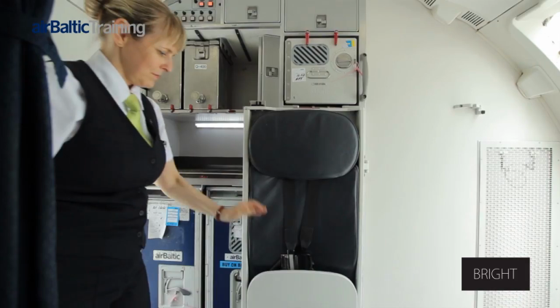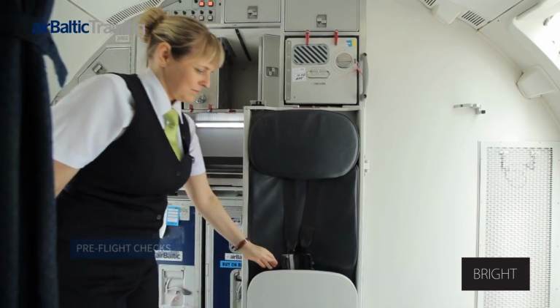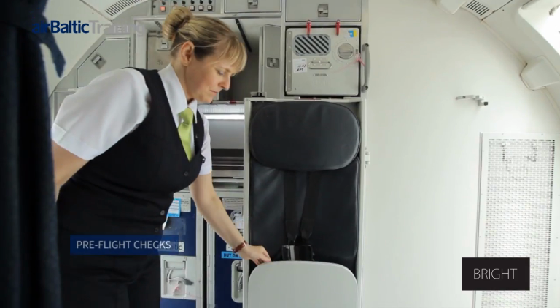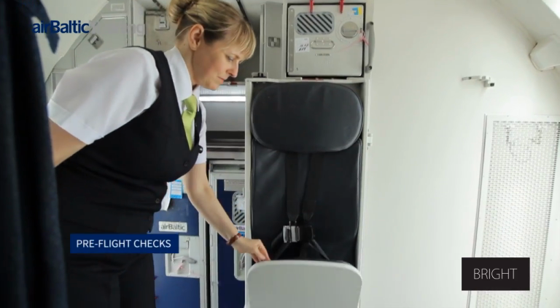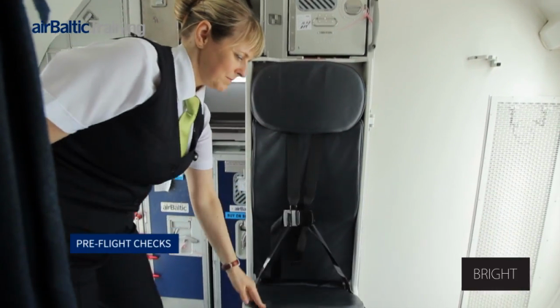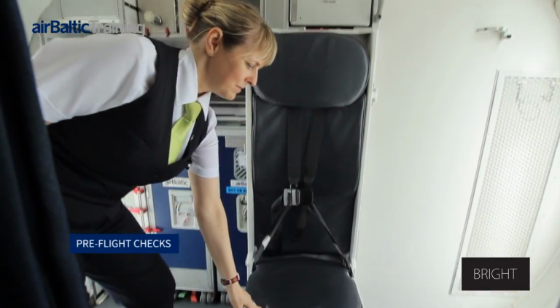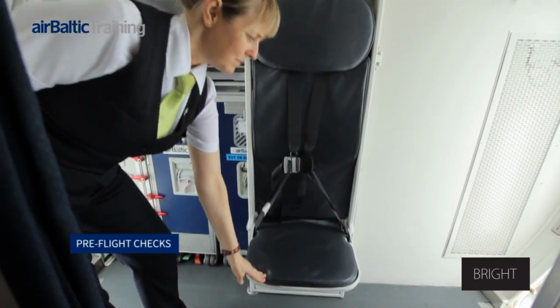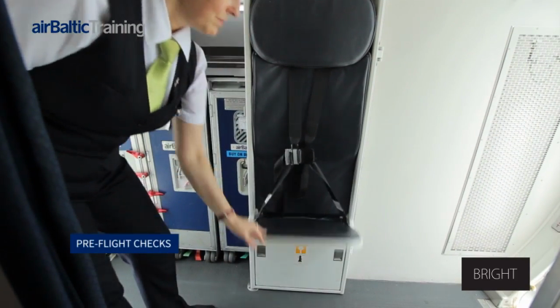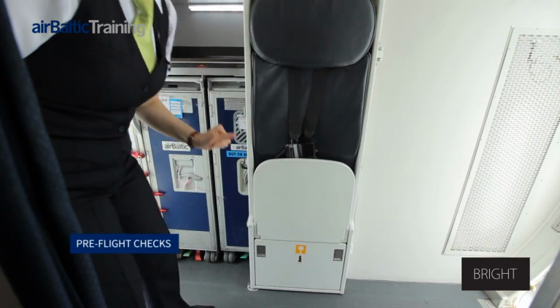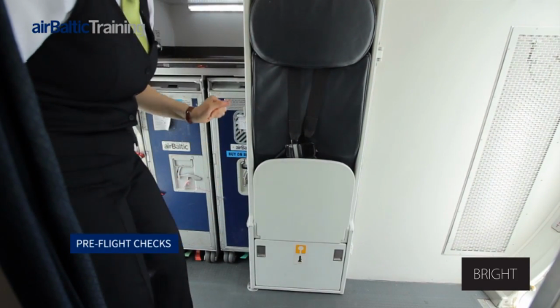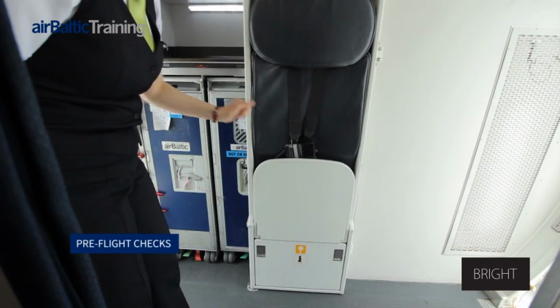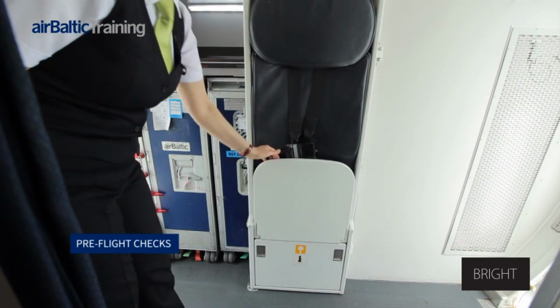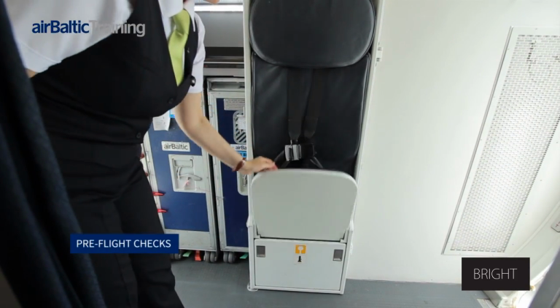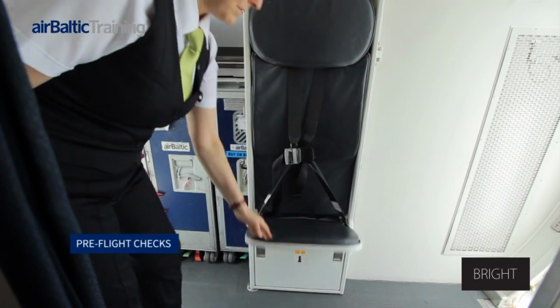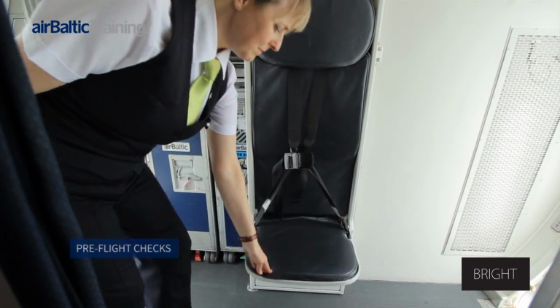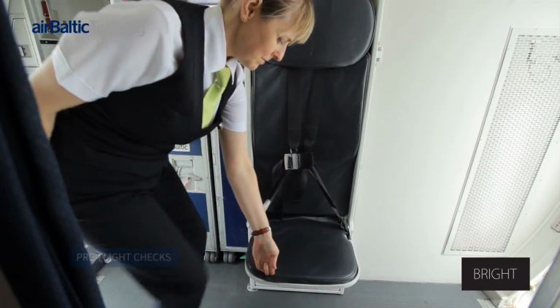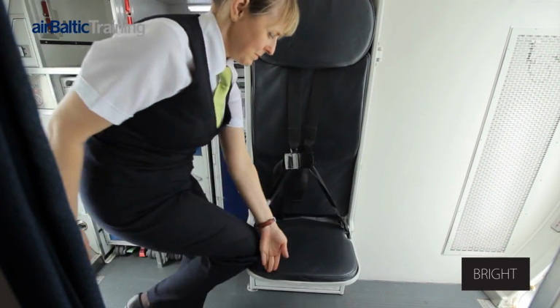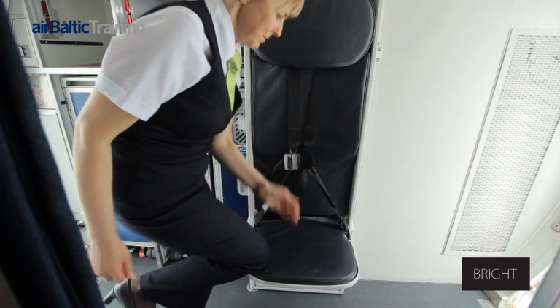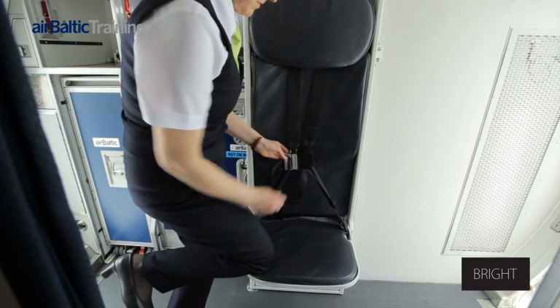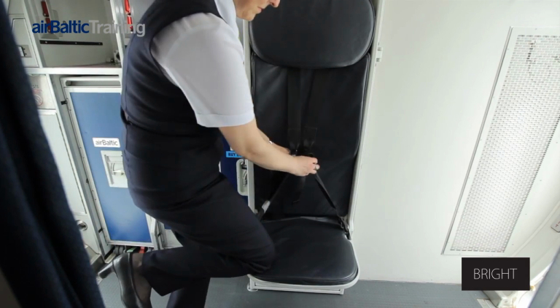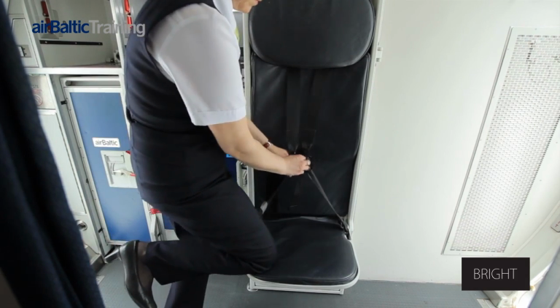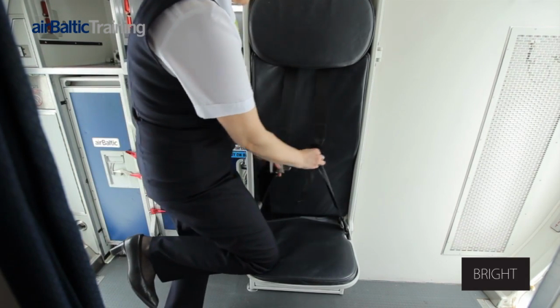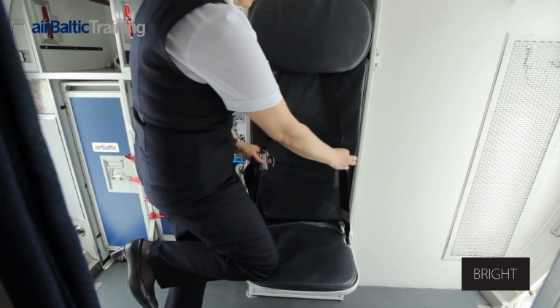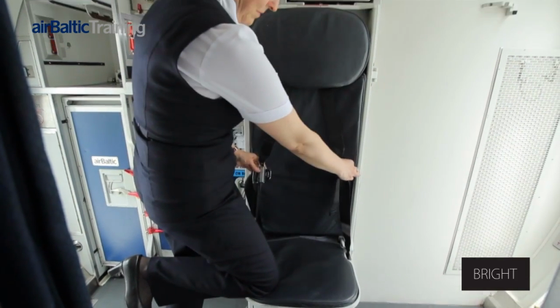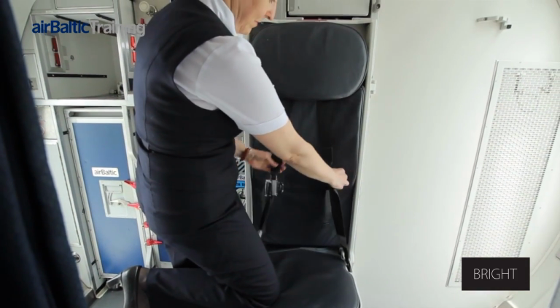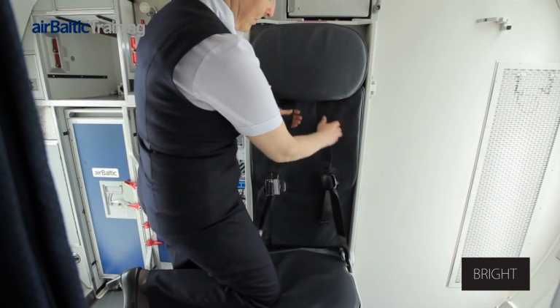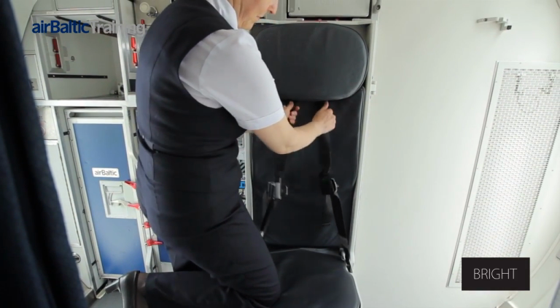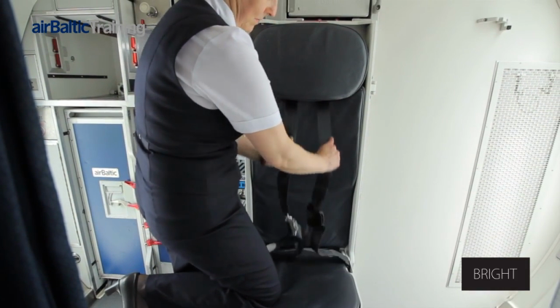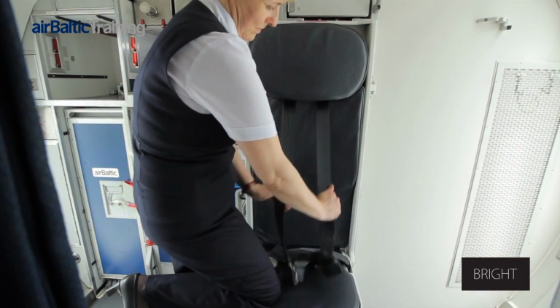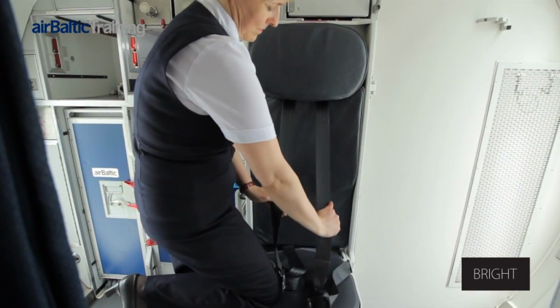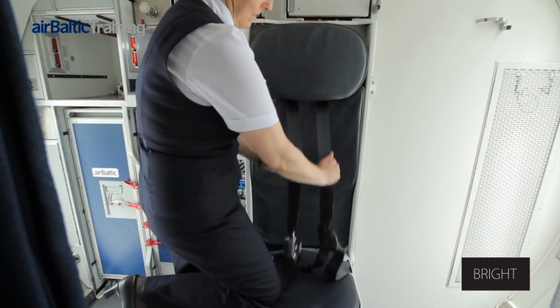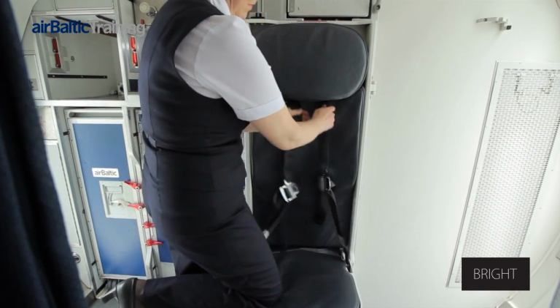Pre-flight checks. During the pre-flight equipment check, it must be ensured that the seat base lowers and retracts when released and that the inertia seat belt is working.